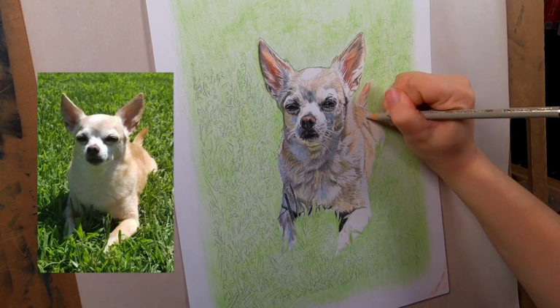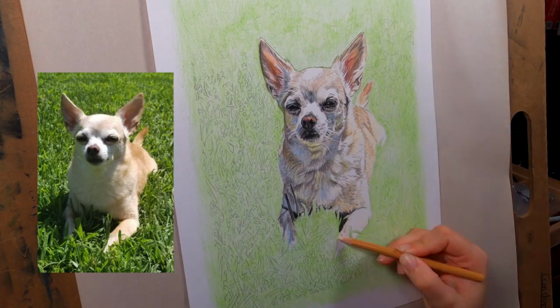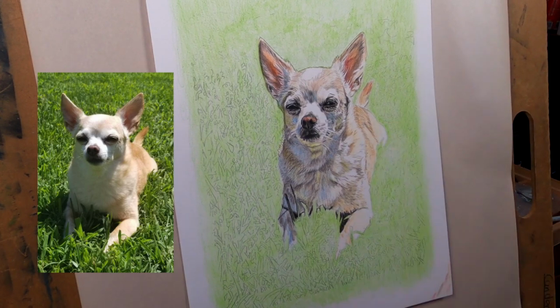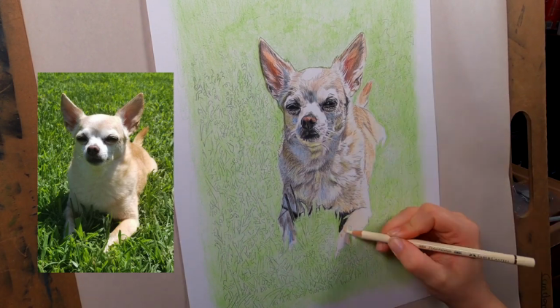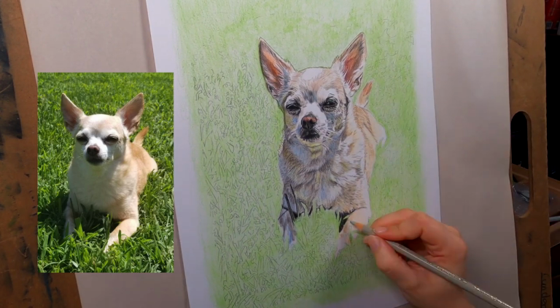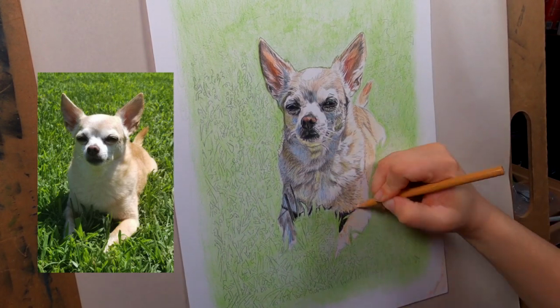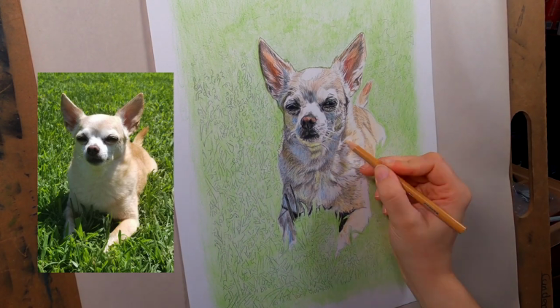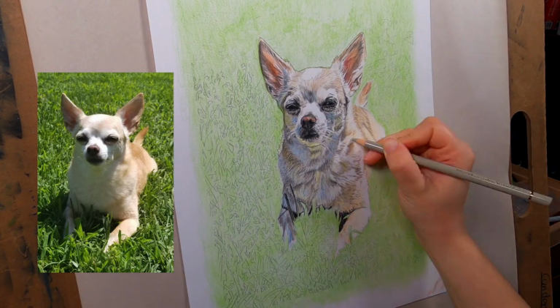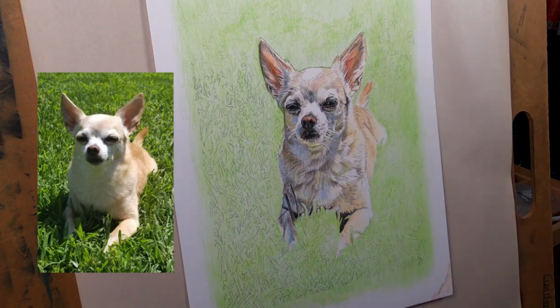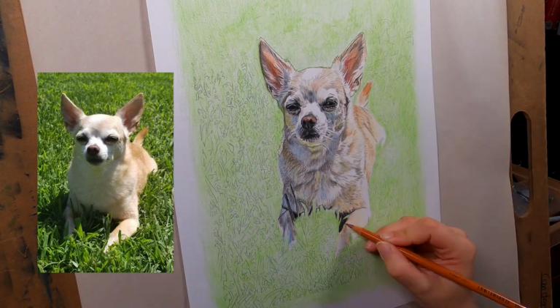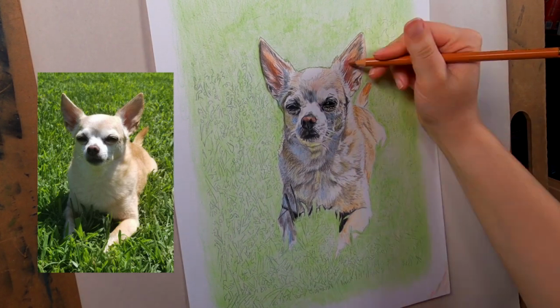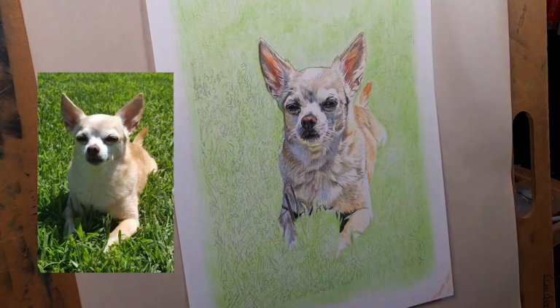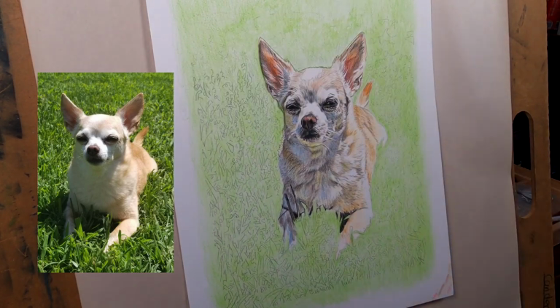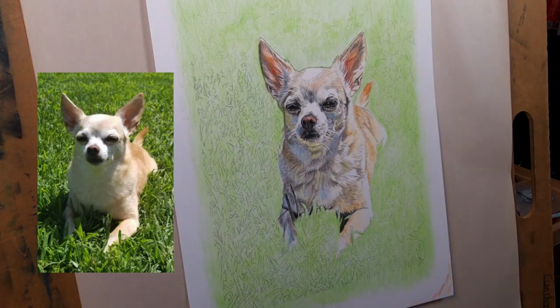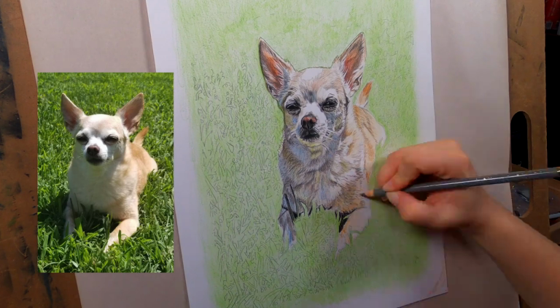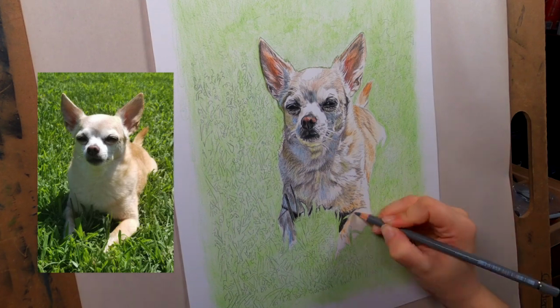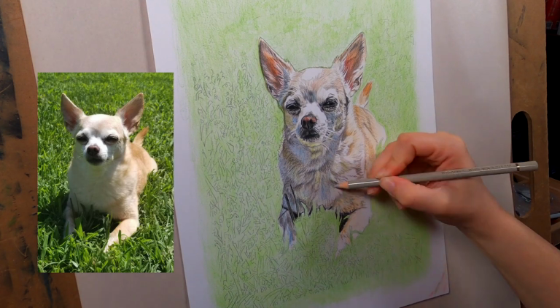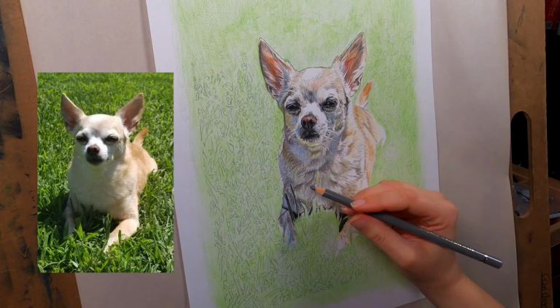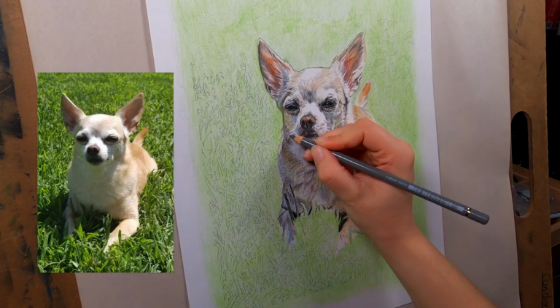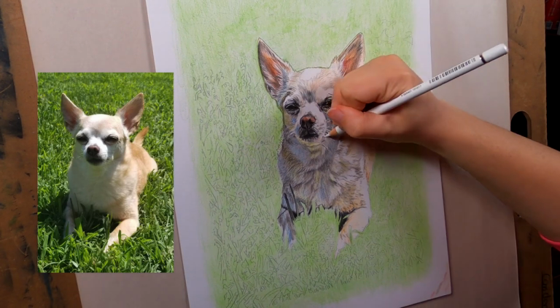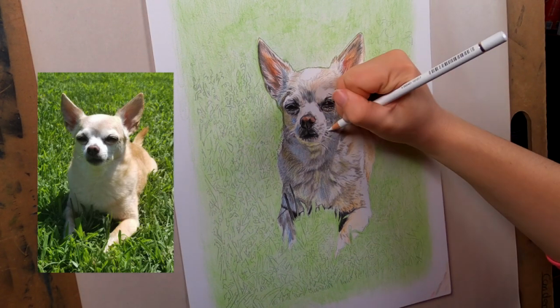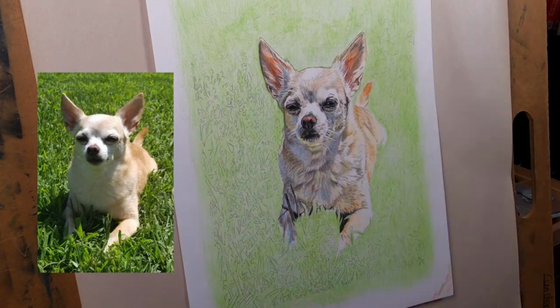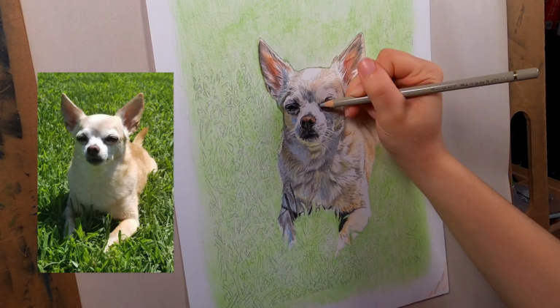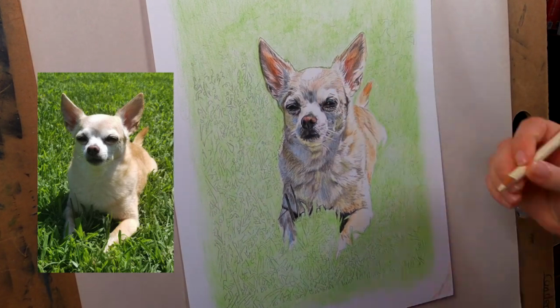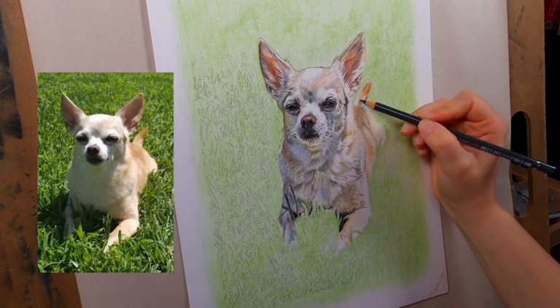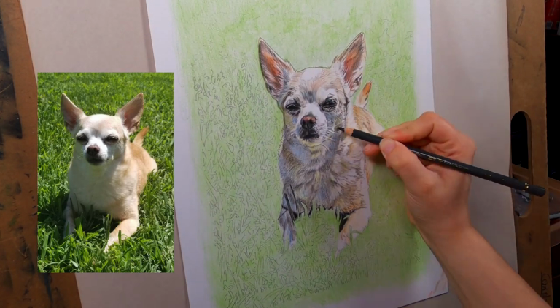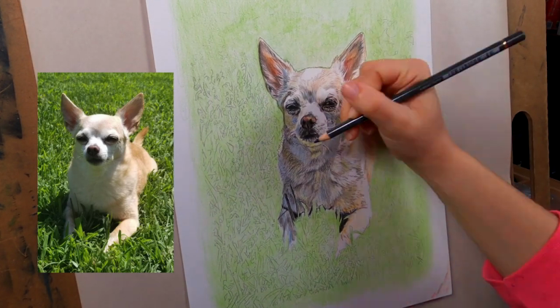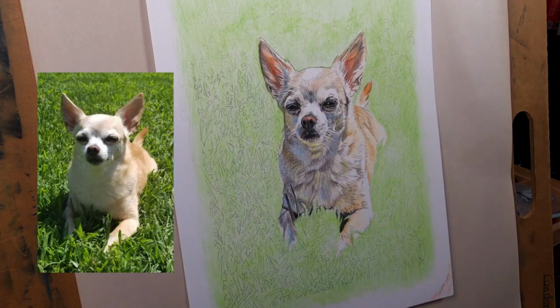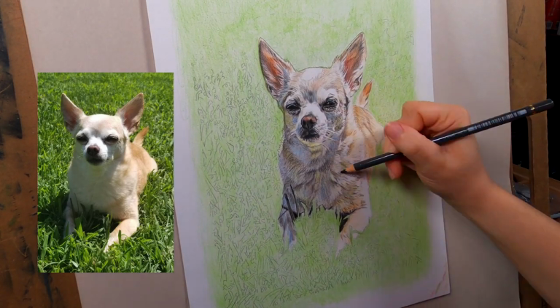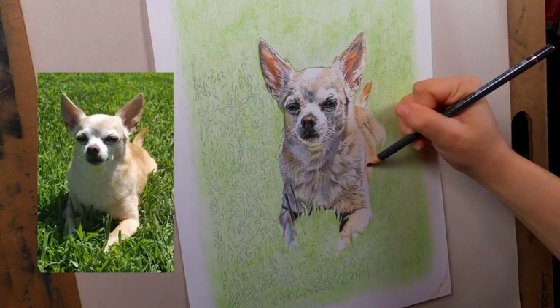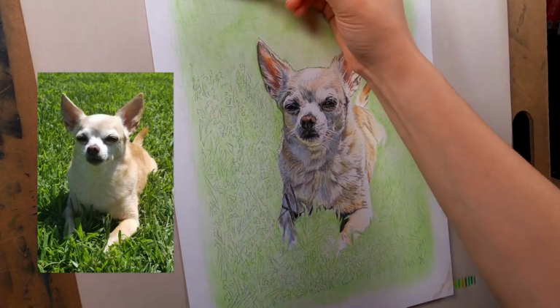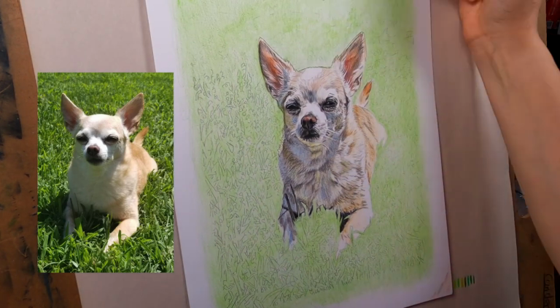I'm really liking how this one turned out. It's one of my favorite drawings I've done so far and I'm excited to learn and progress.